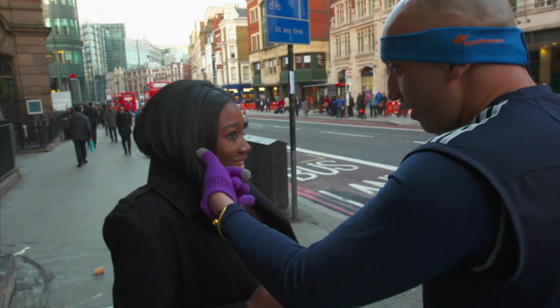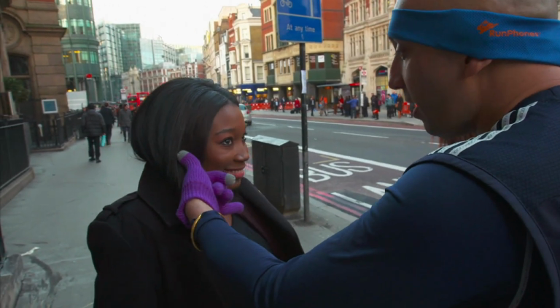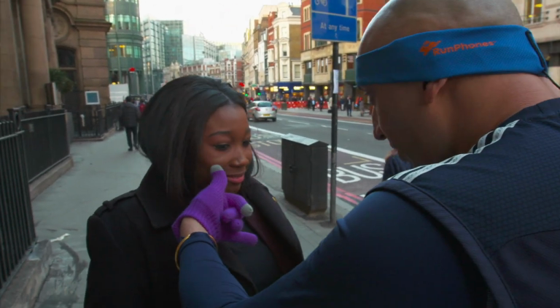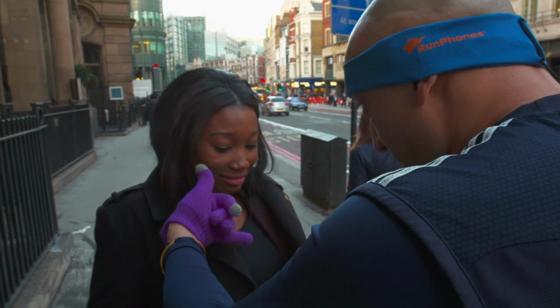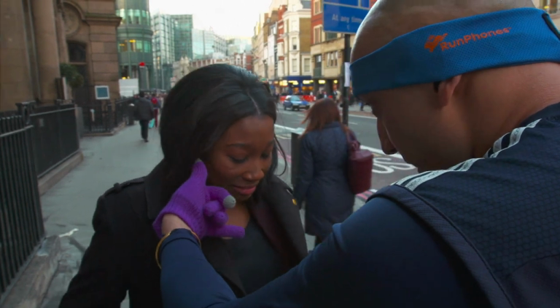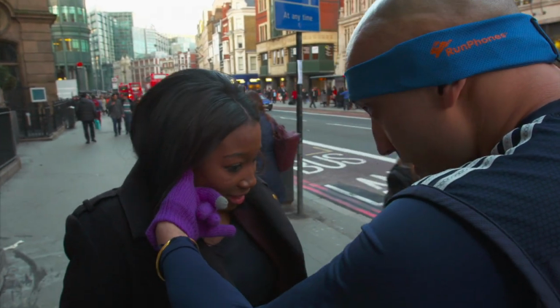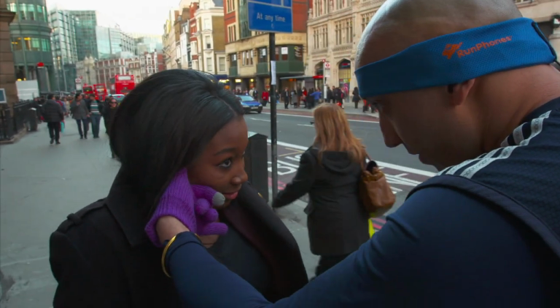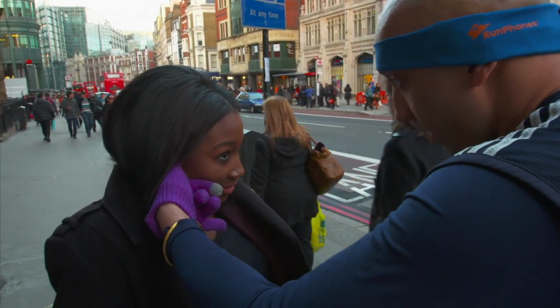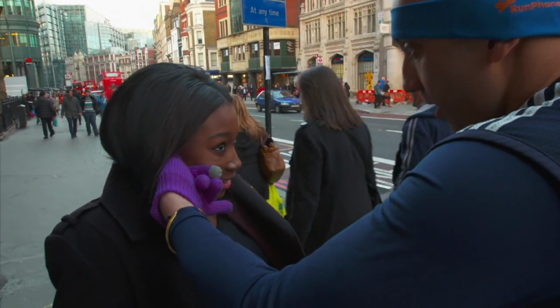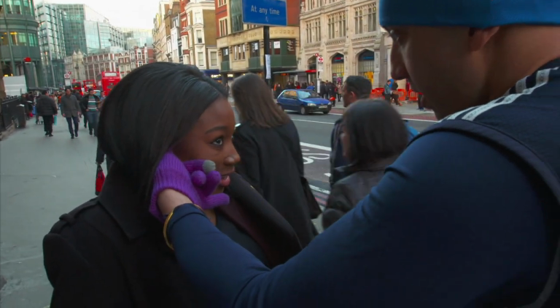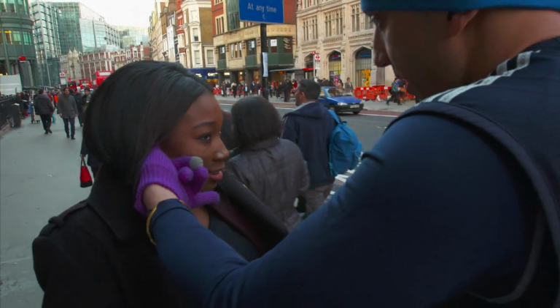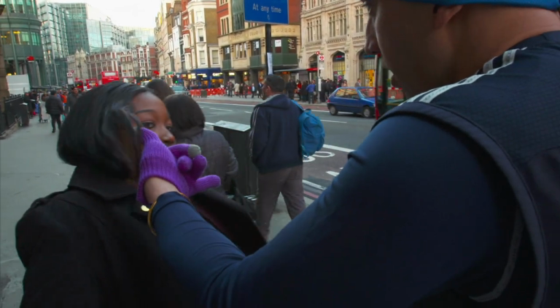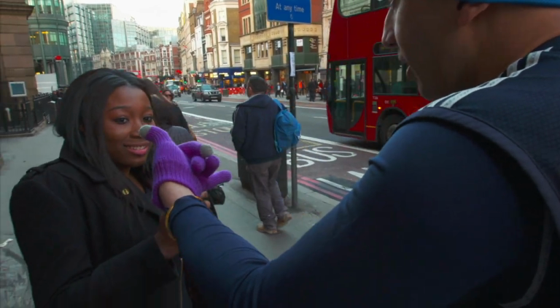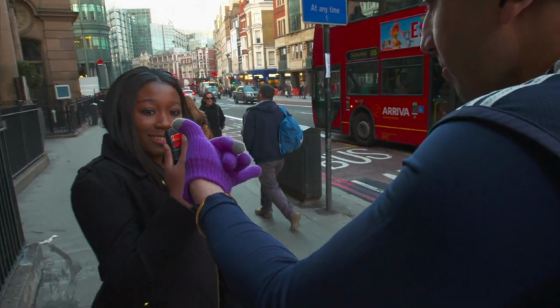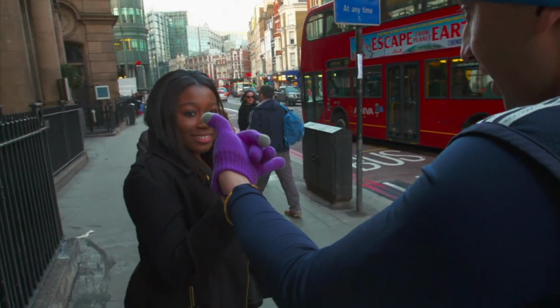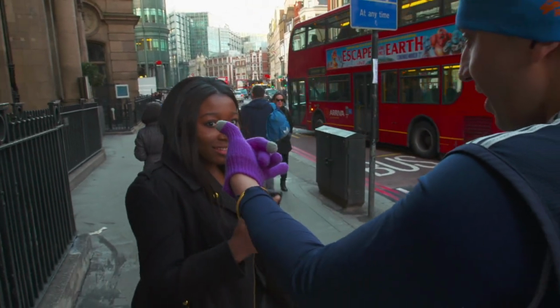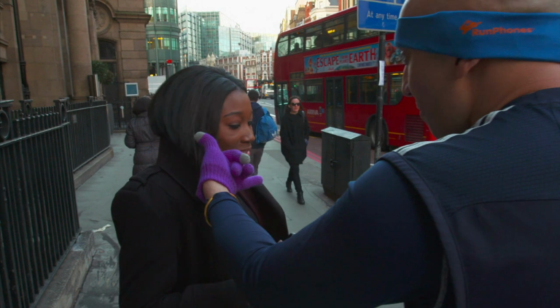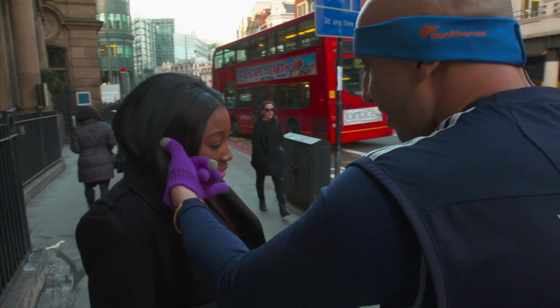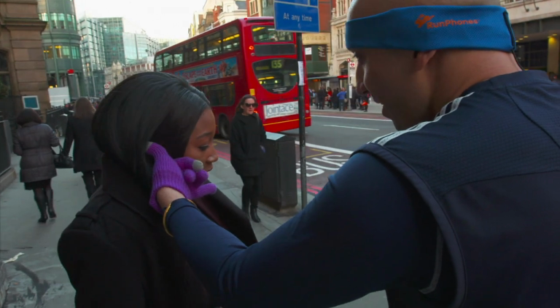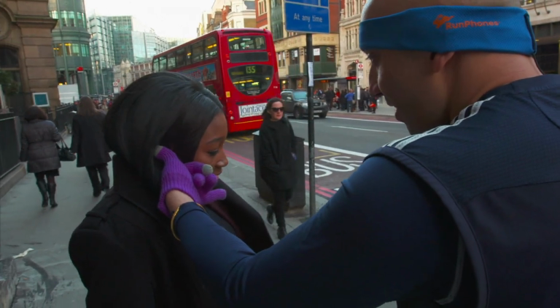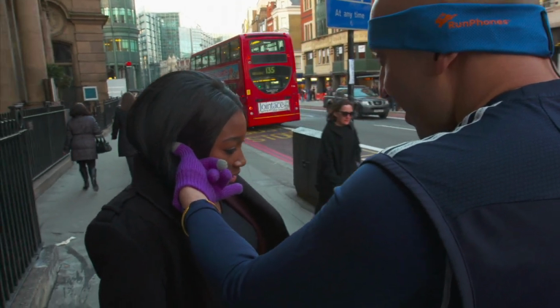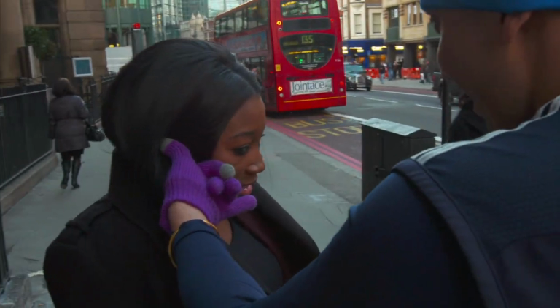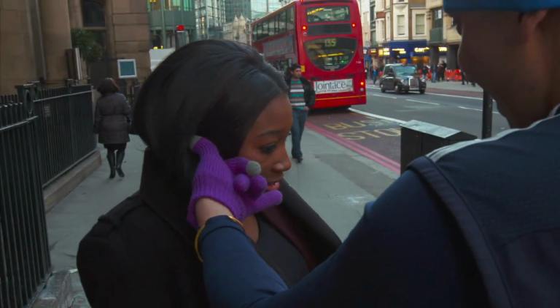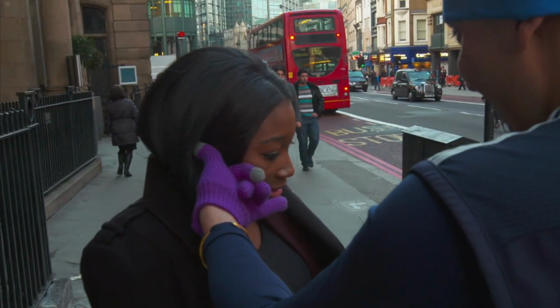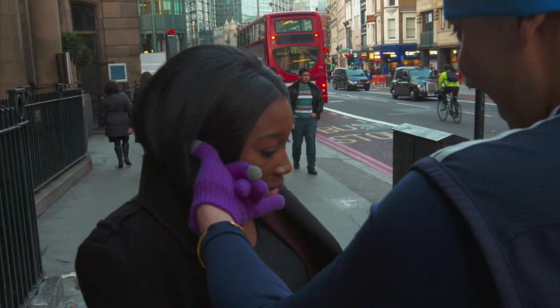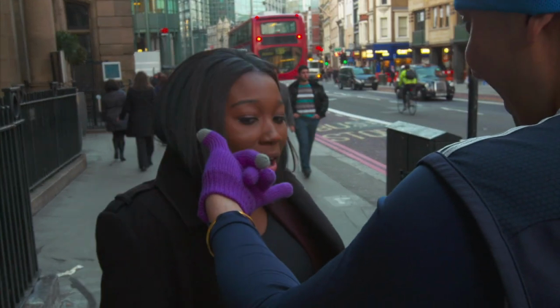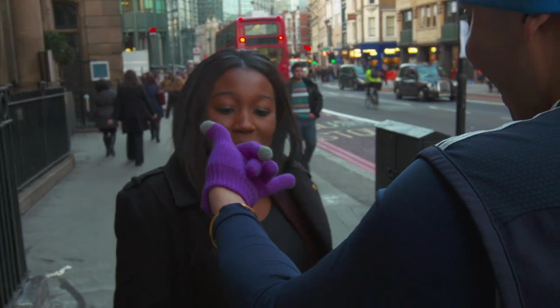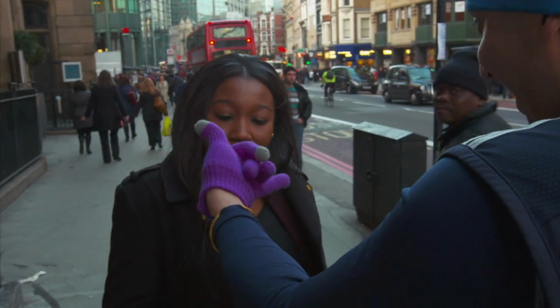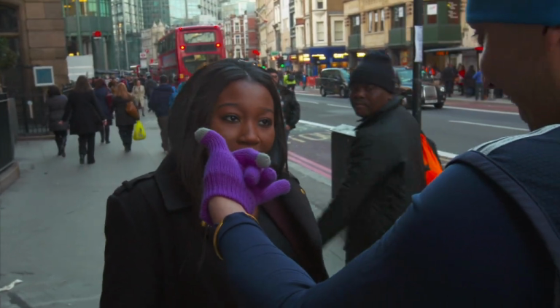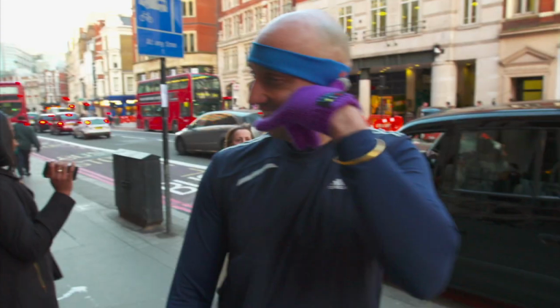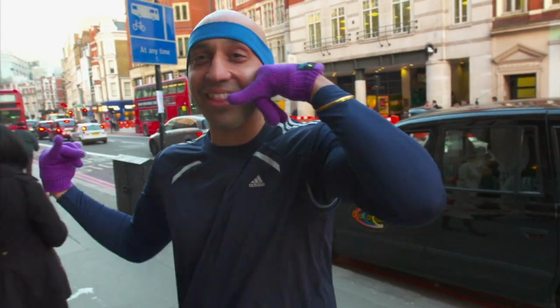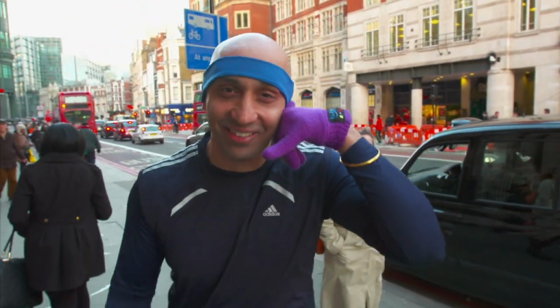Hello — can I put it against your ear? Yeah. Okay, ready? Oh my God! There's someone there. There's a phone. Hello. Hiya. Wow, that's incredible. See? They love it.